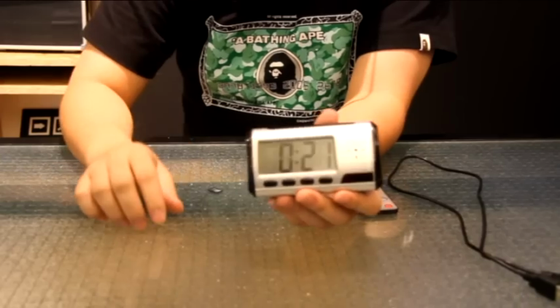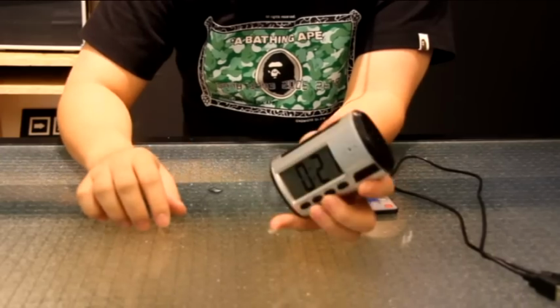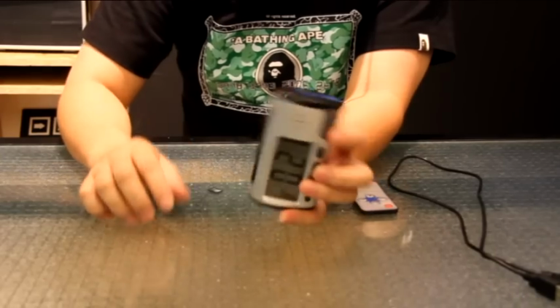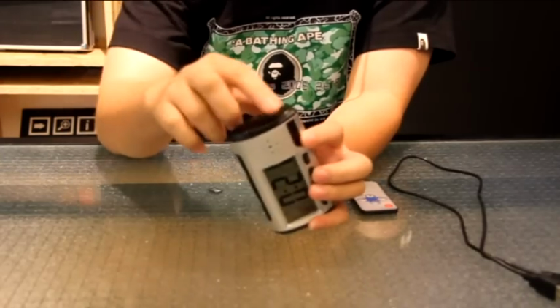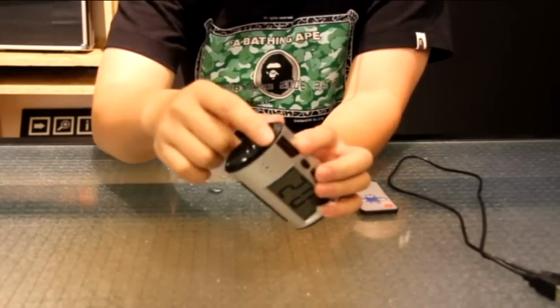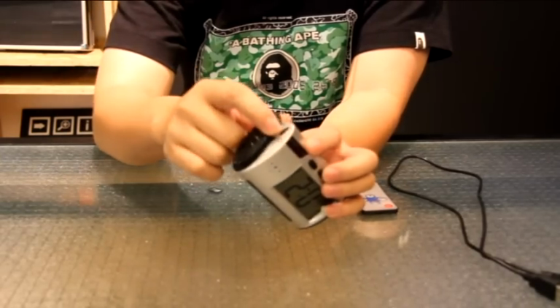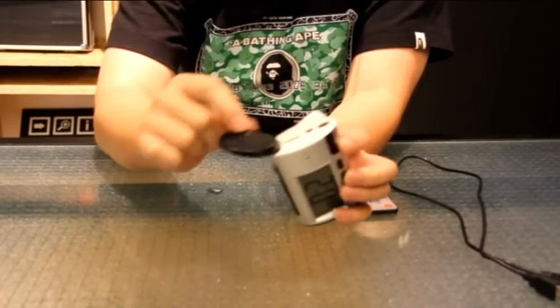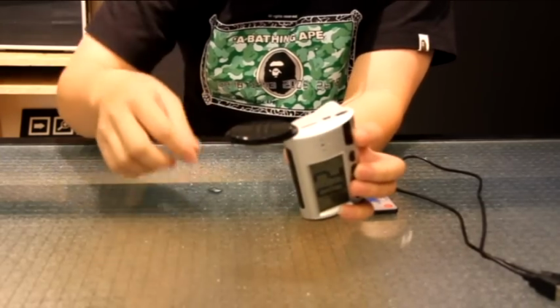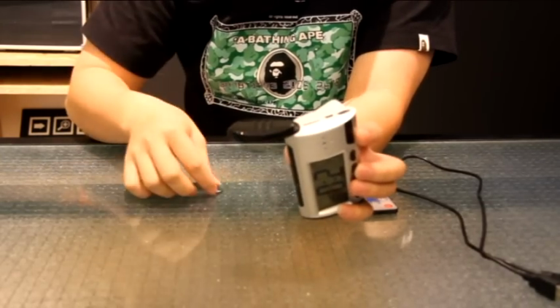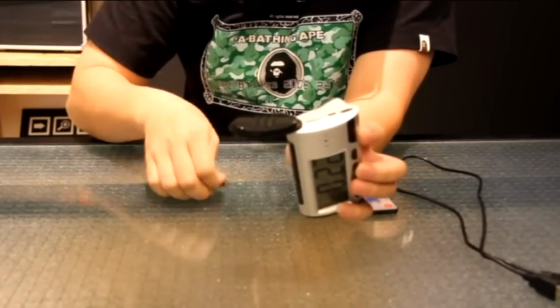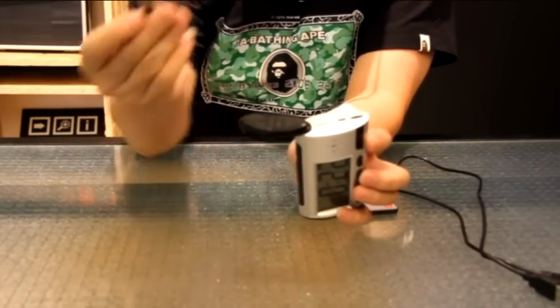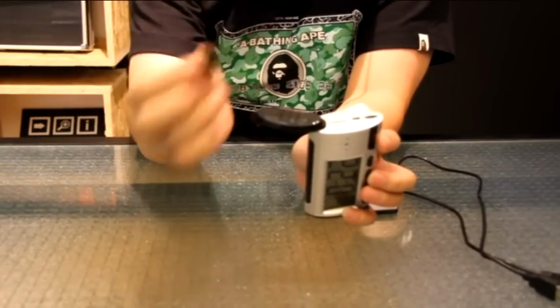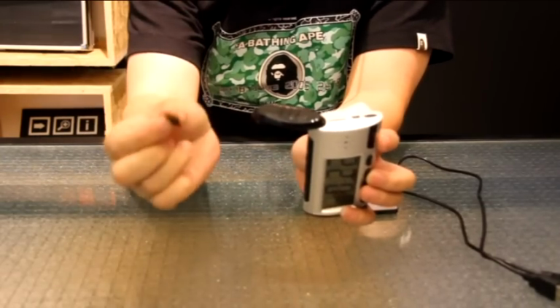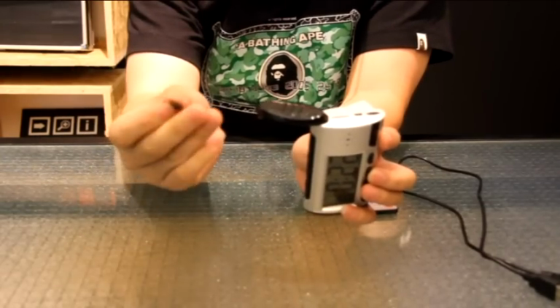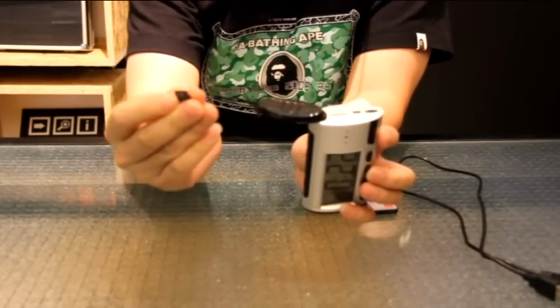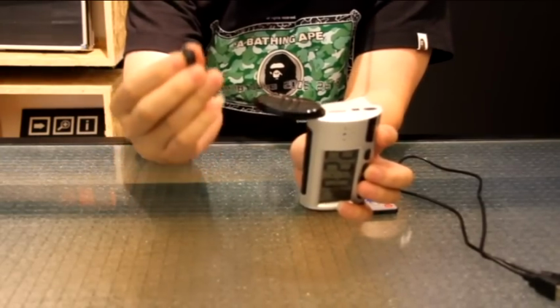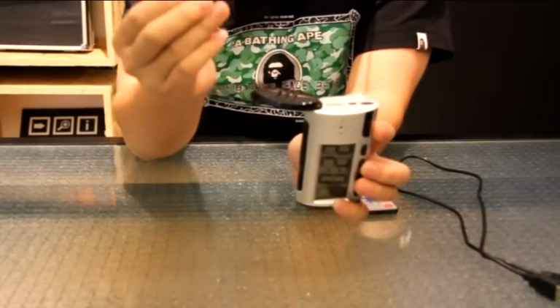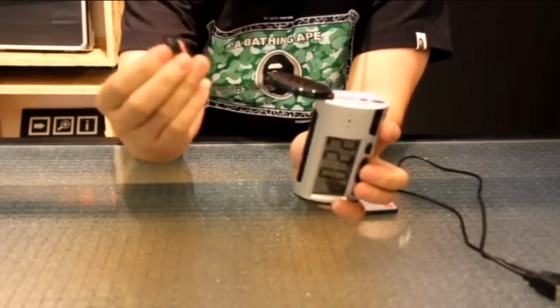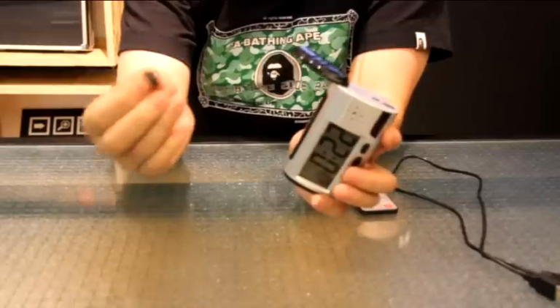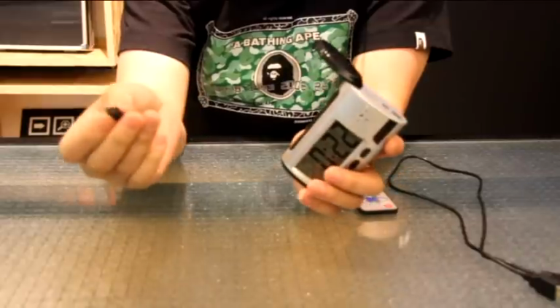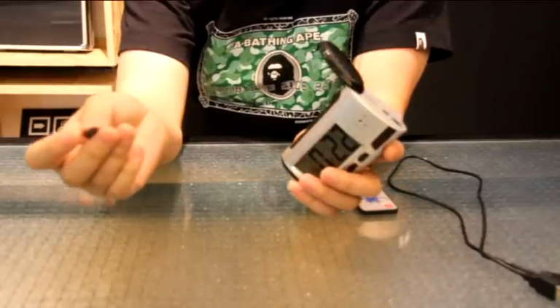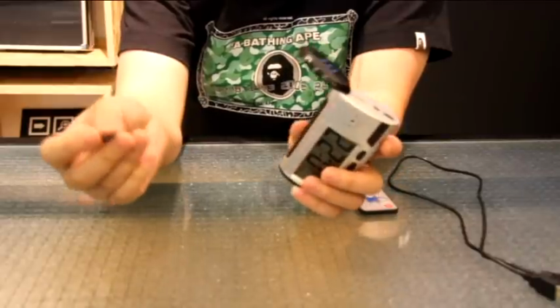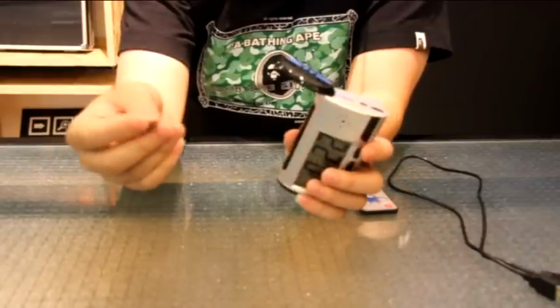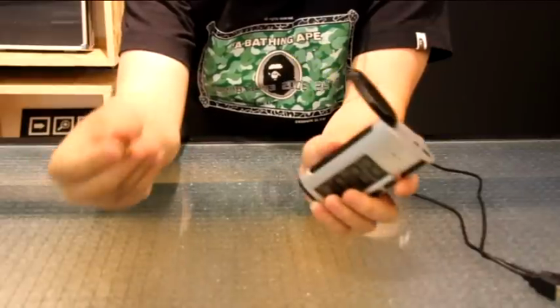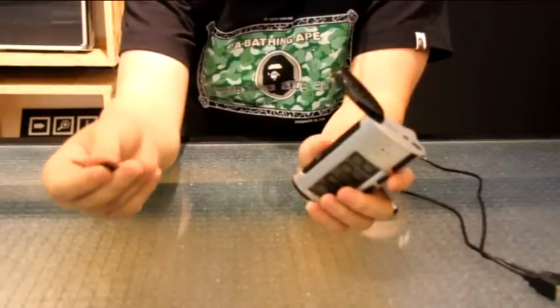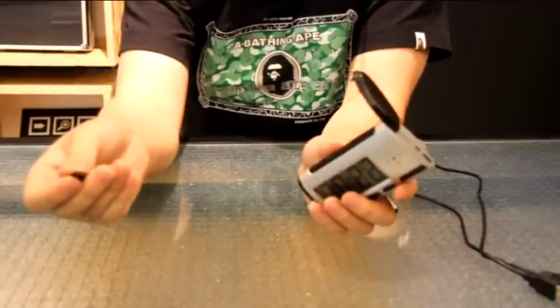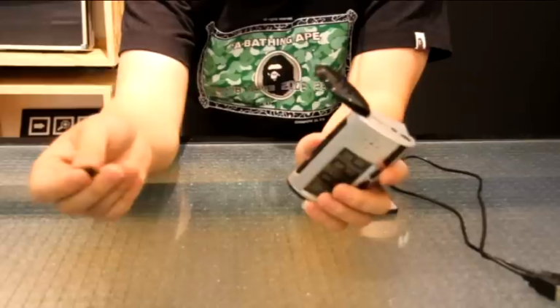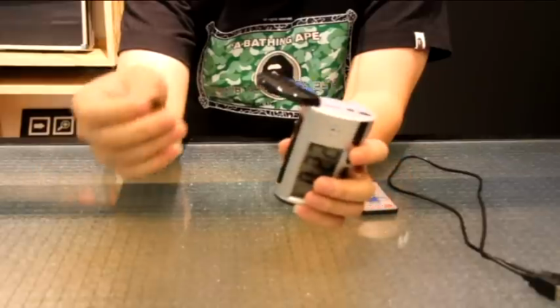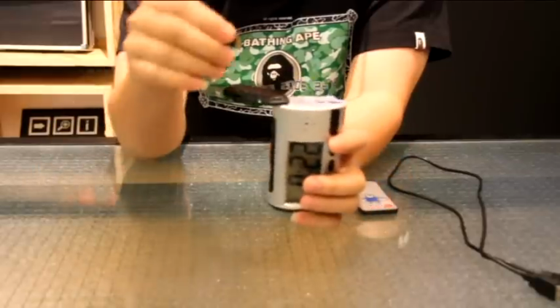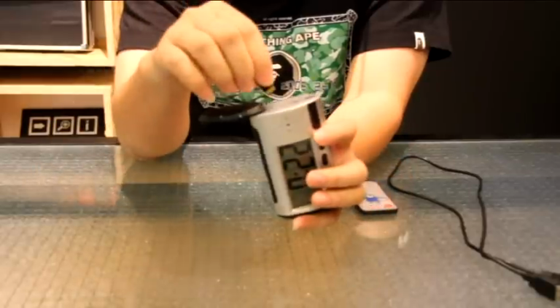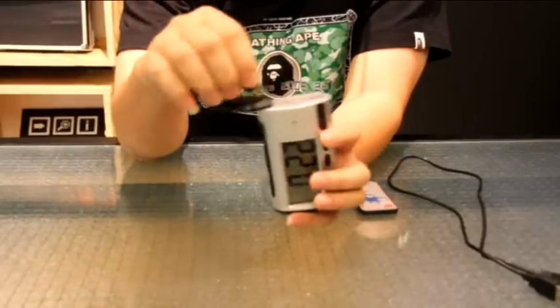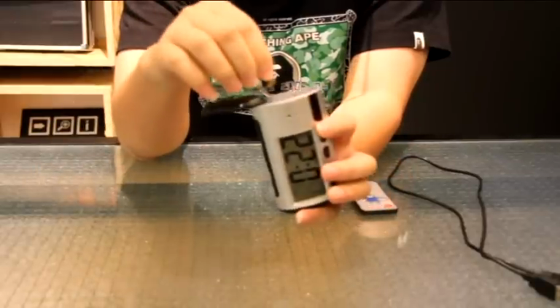Firstly, you have to go to the side, open the catch here, and put a memory card inside. The LCD alarm clock supports up to 32 GB memory card, which allows for up to 10 hours of recording.